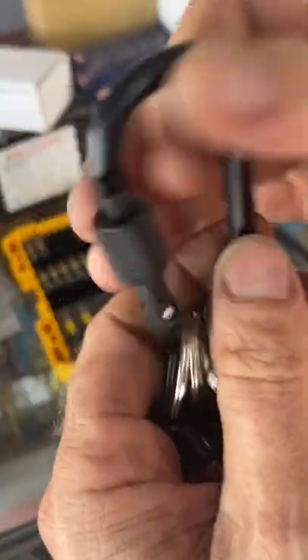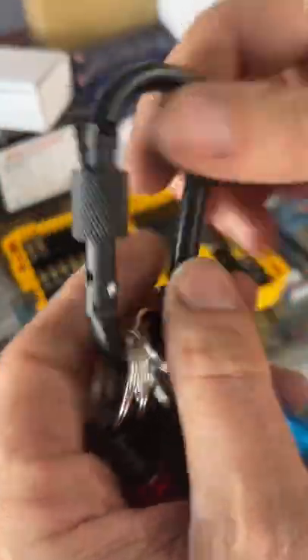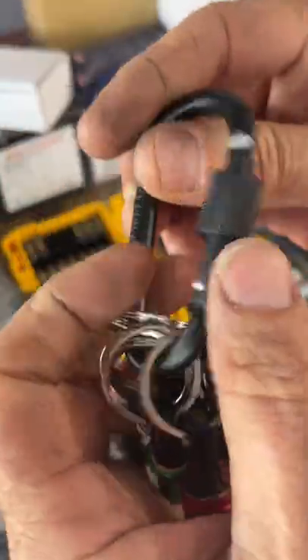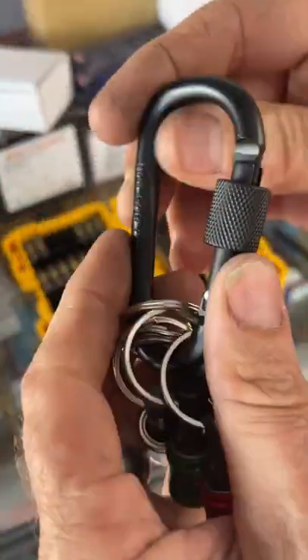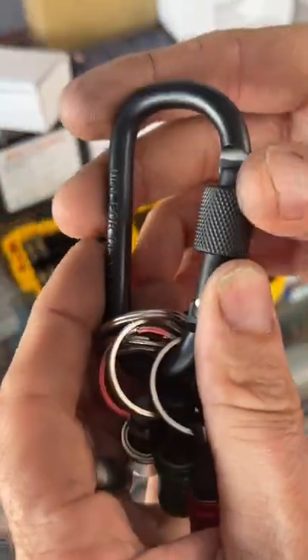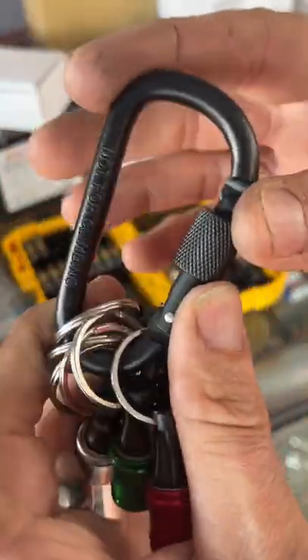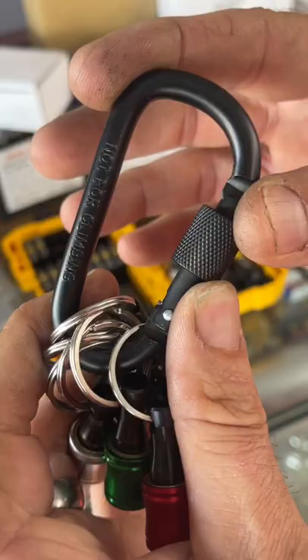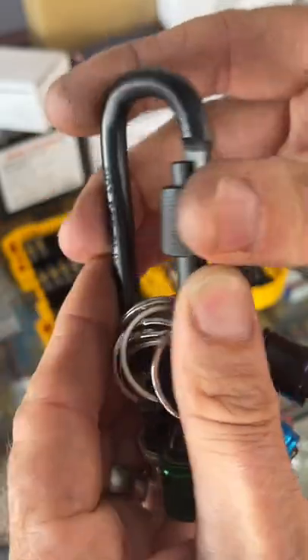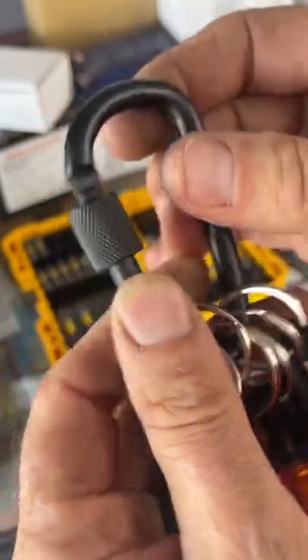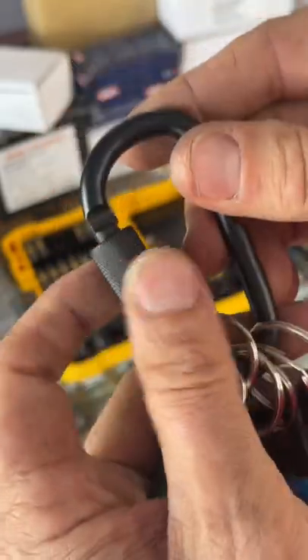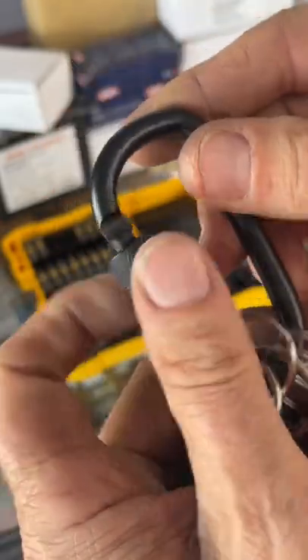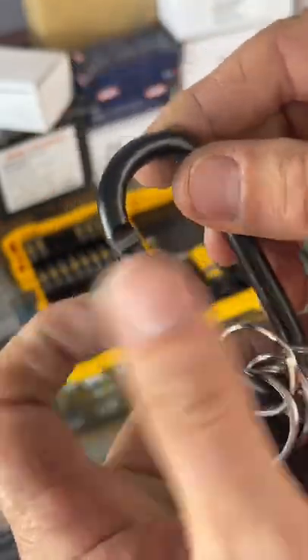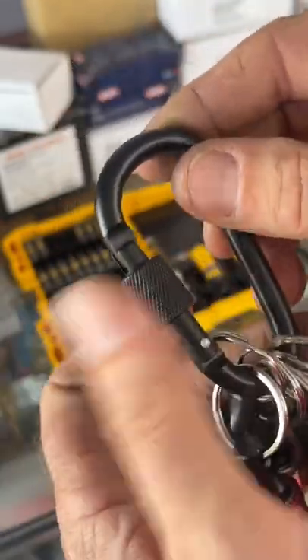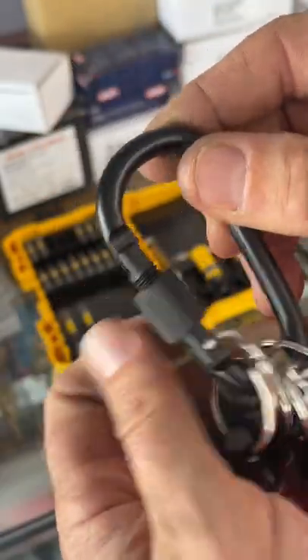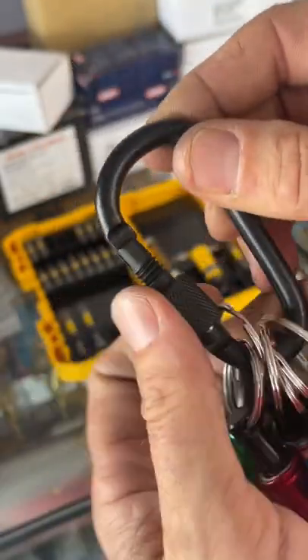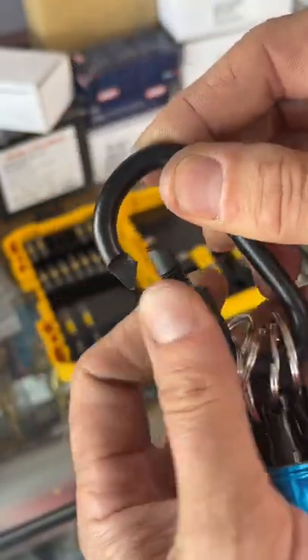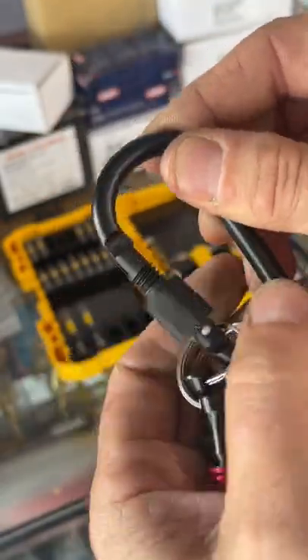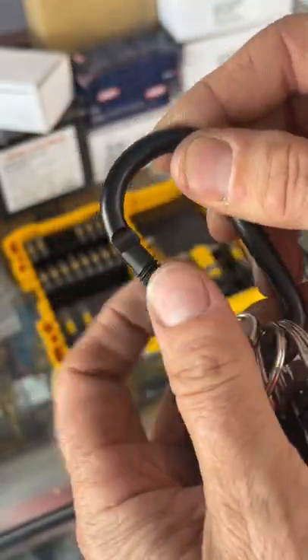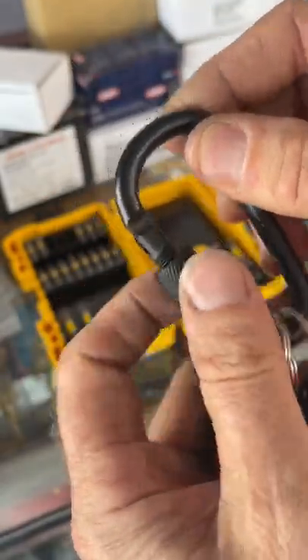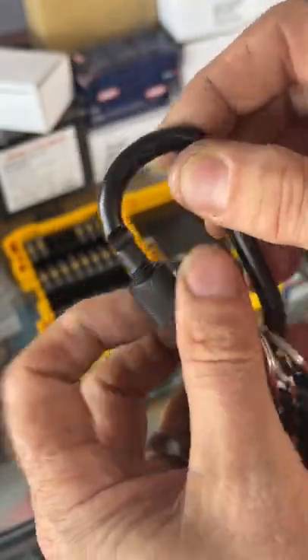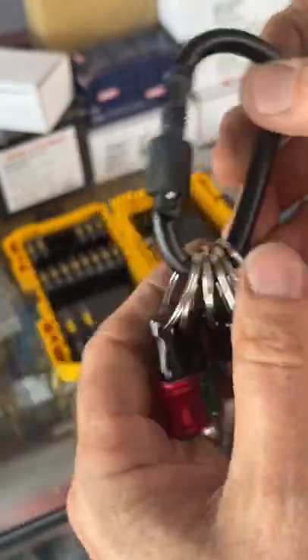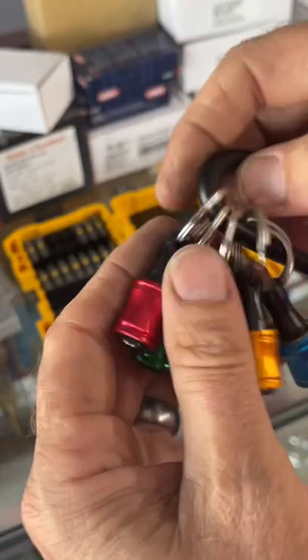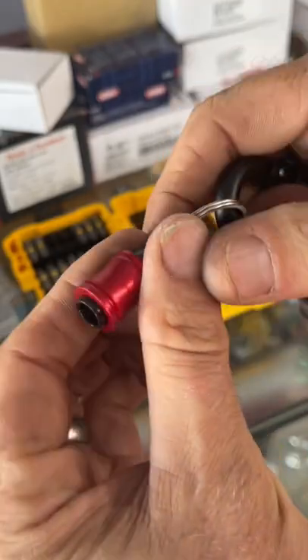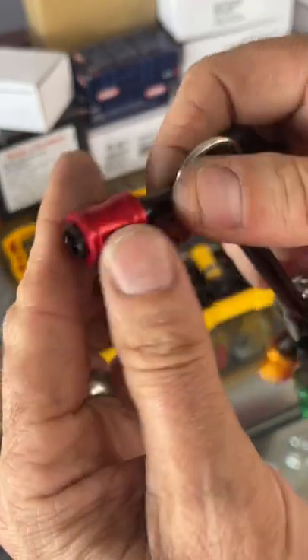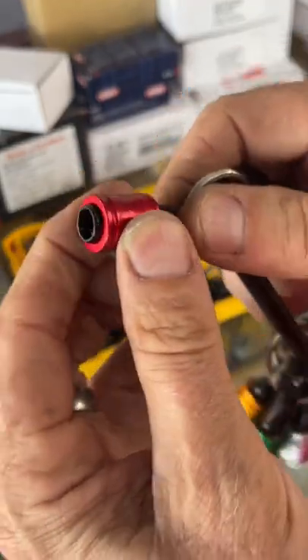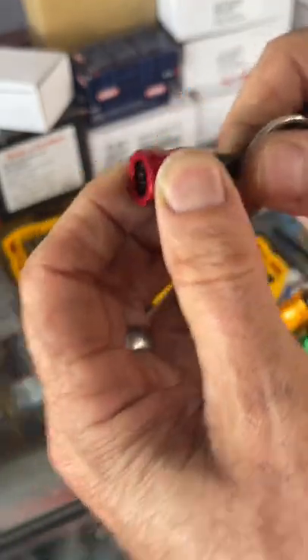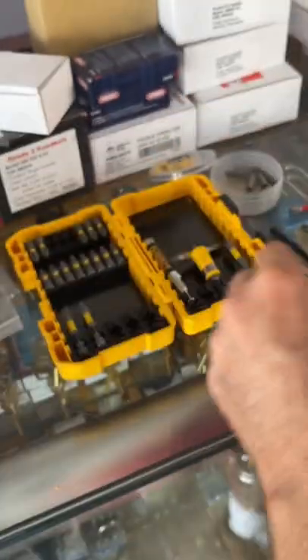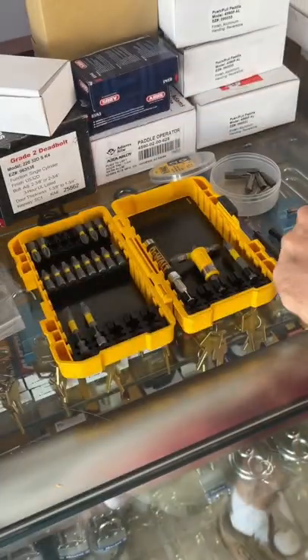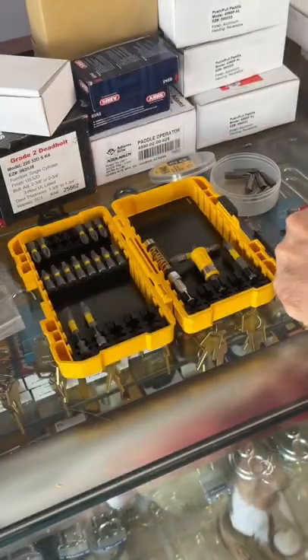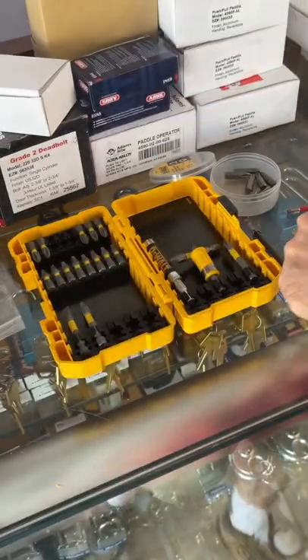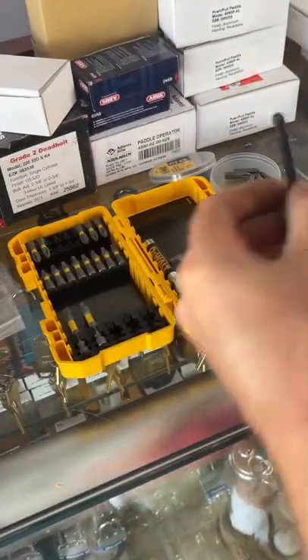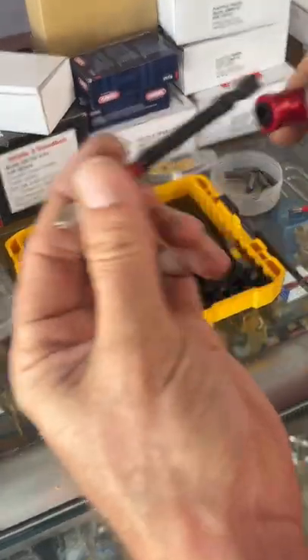The carabiner that comes with it is not for climbing, but it's actually a fairly good carabiner — I'm pretty impressed by it. Some people were concerned about the bits falling out, so I'm going to show you they don't.